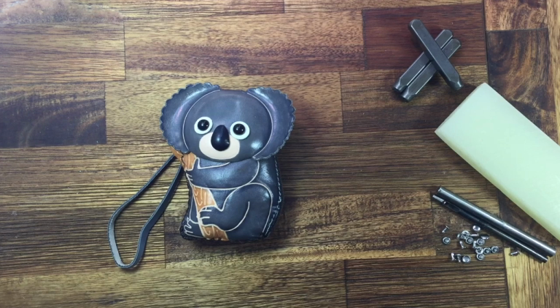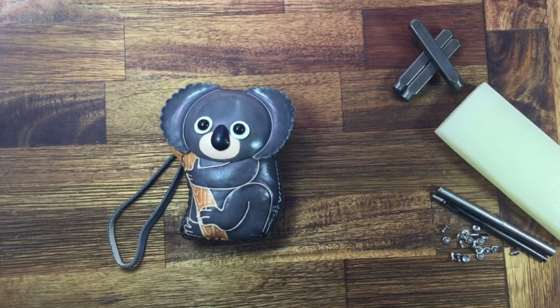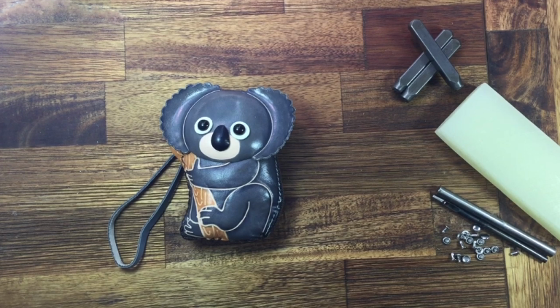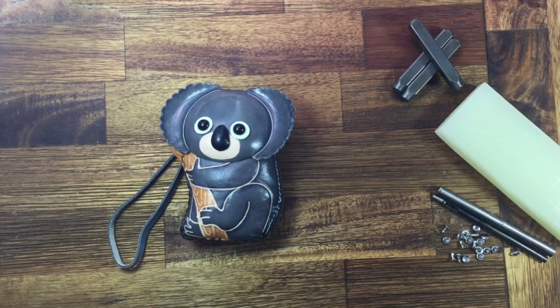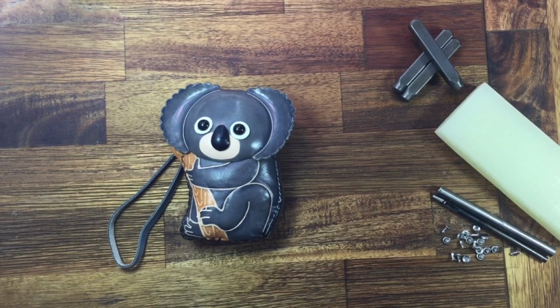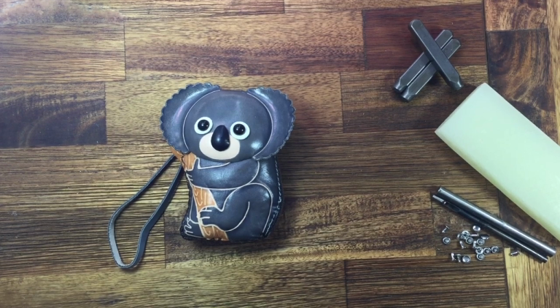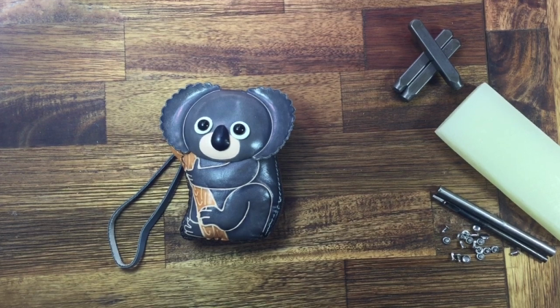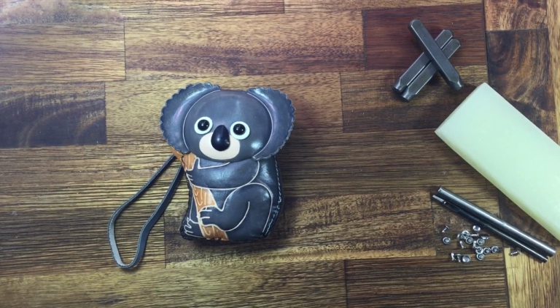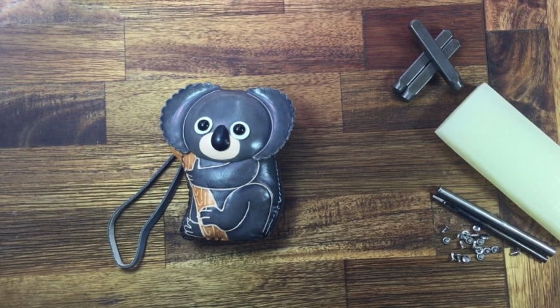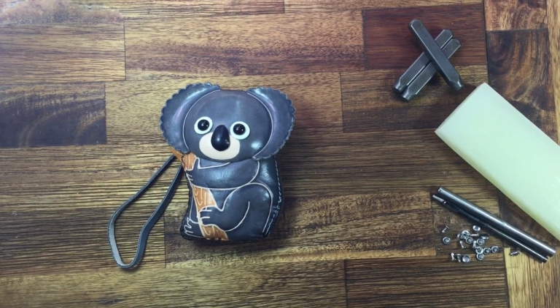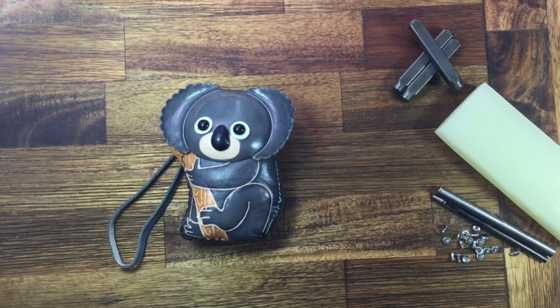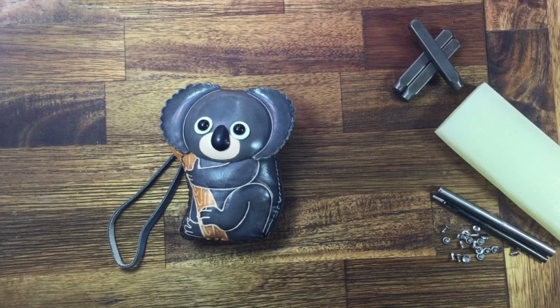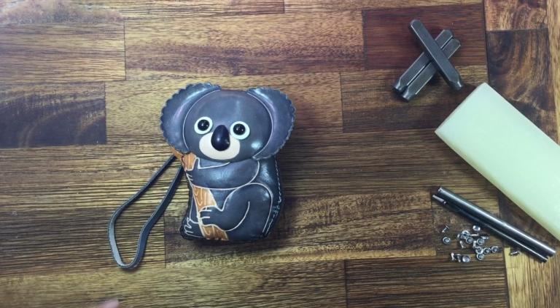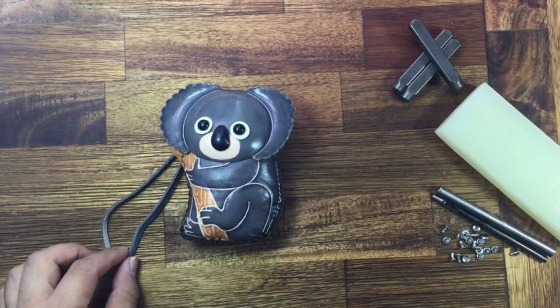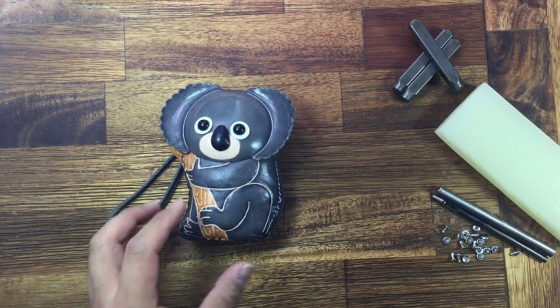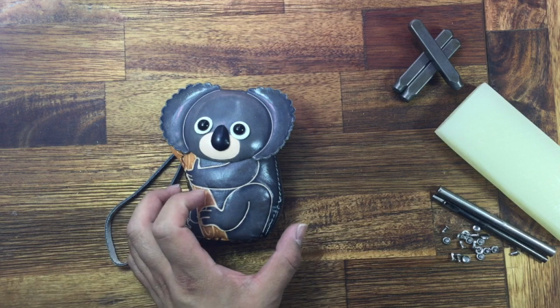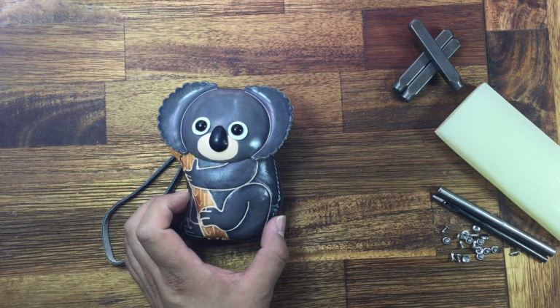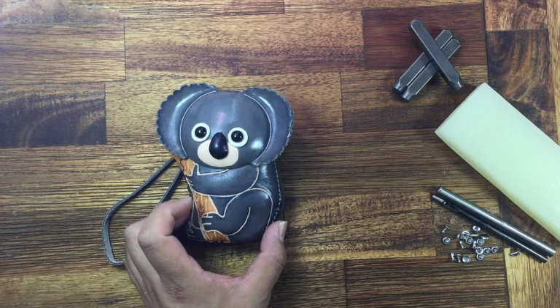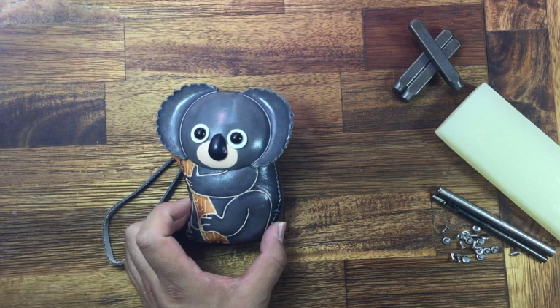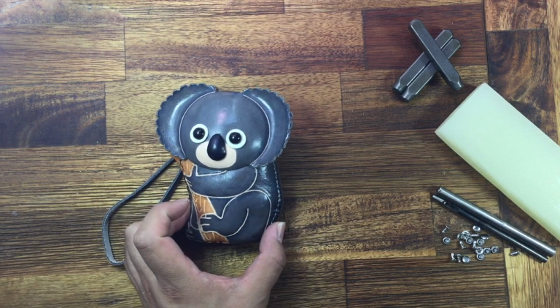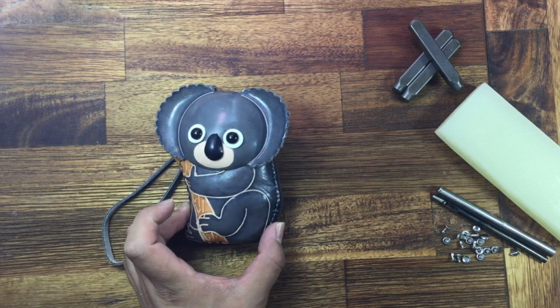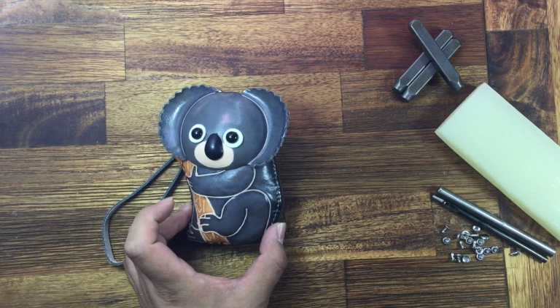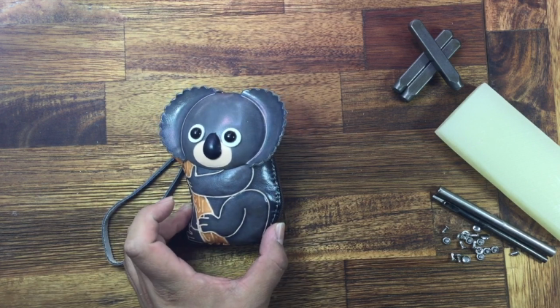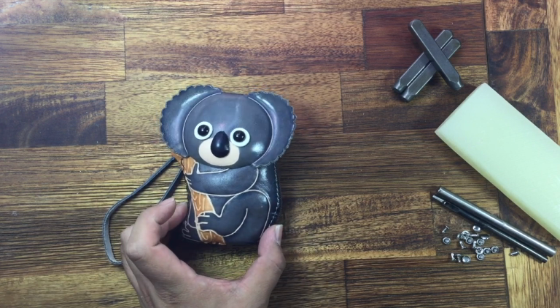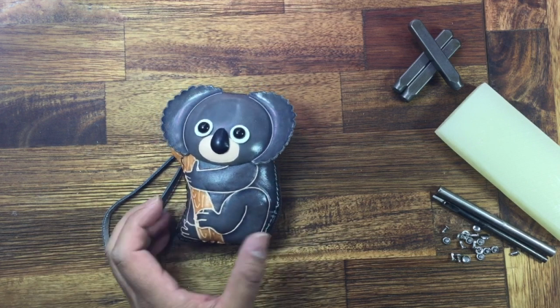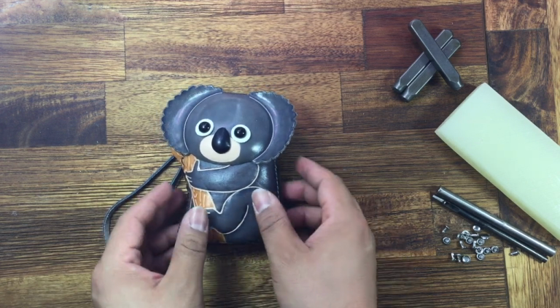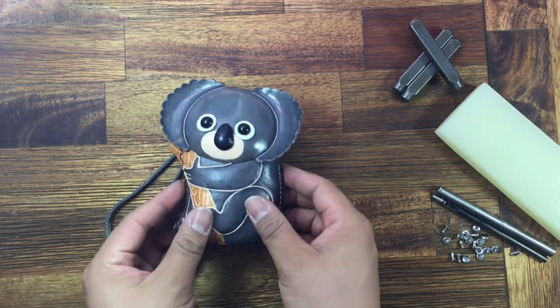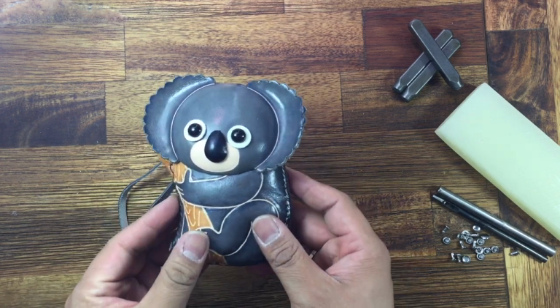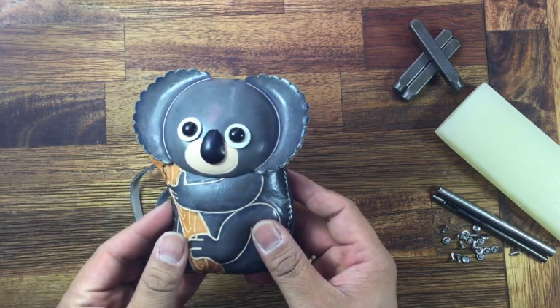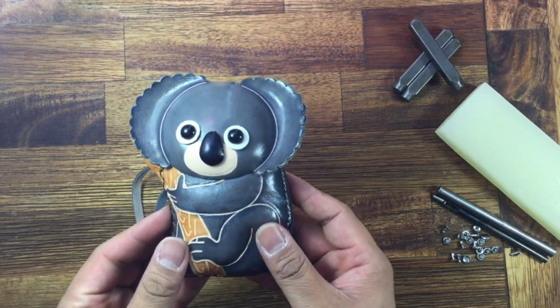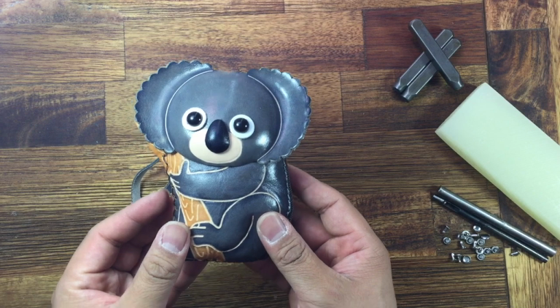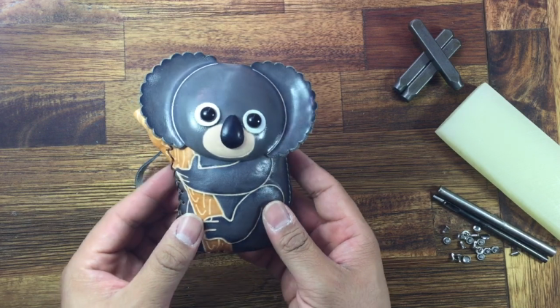Hello everyone, welcome to Purse Work. Today I'm introducing our popular Great Koala purse. This one is leather and handmade.